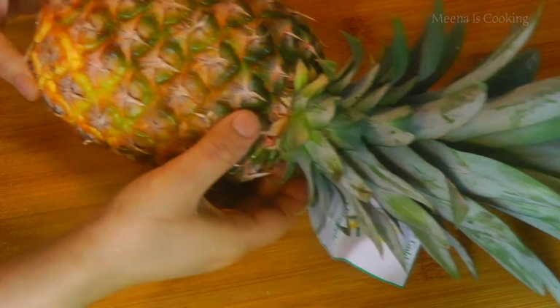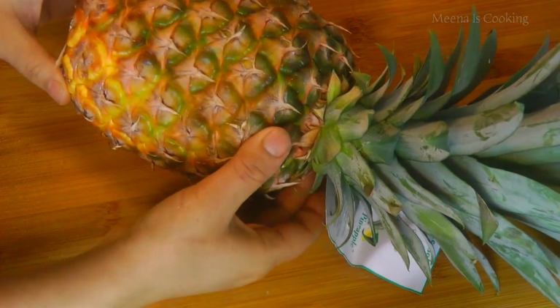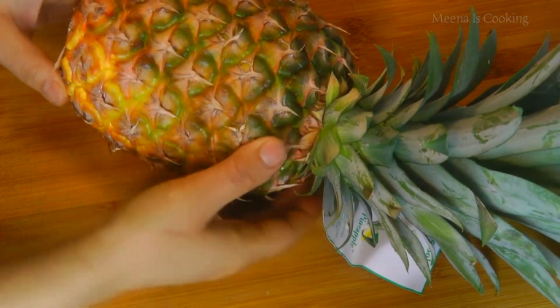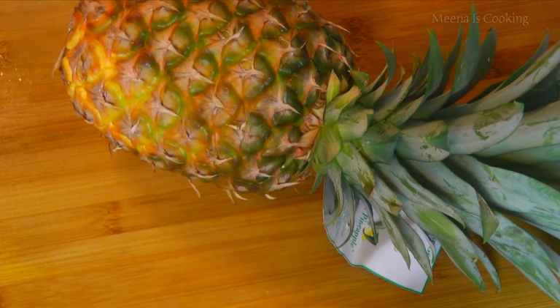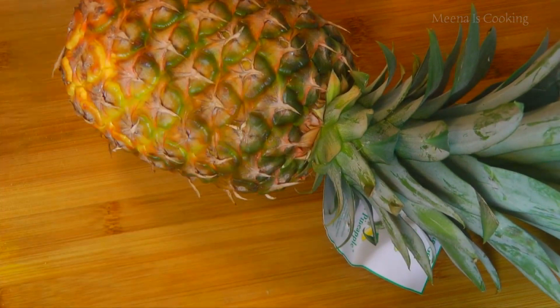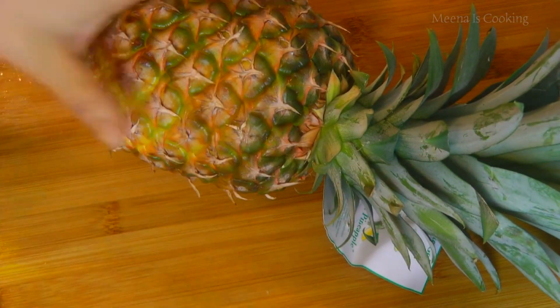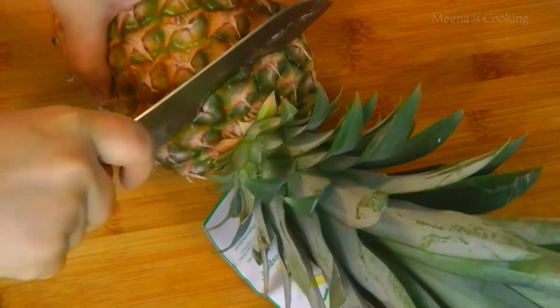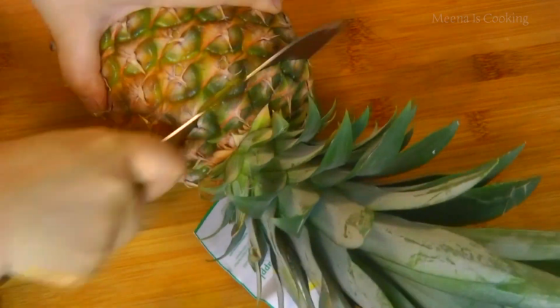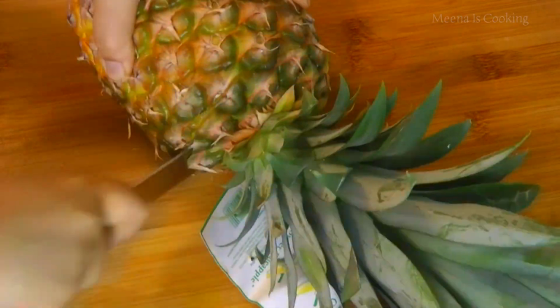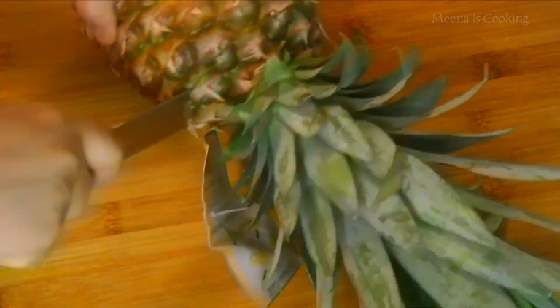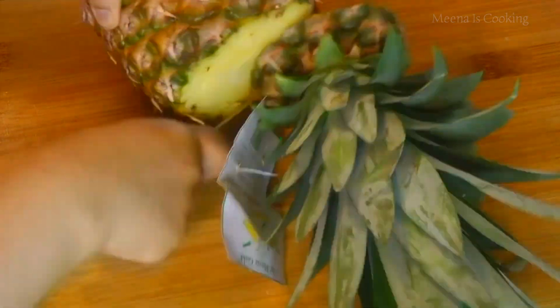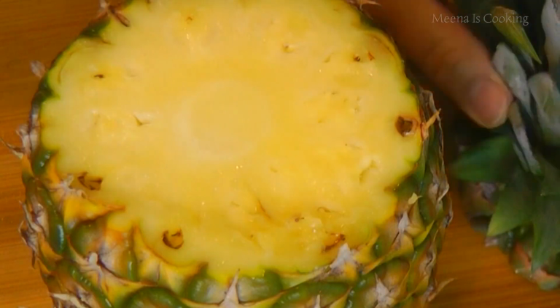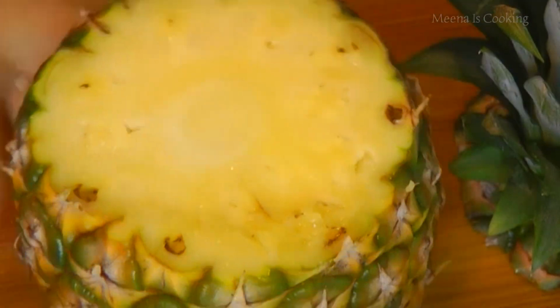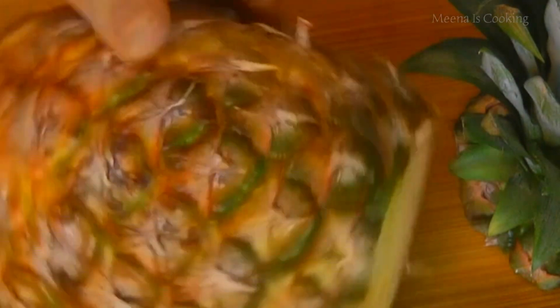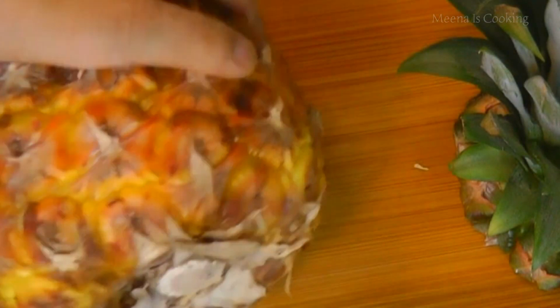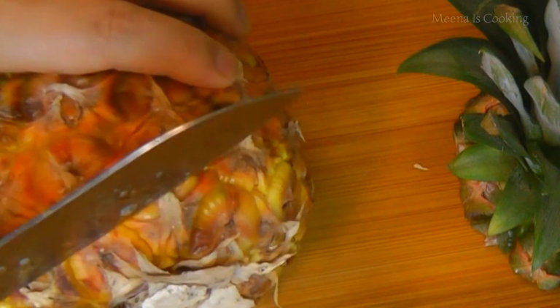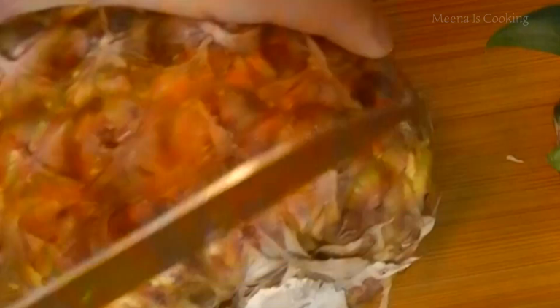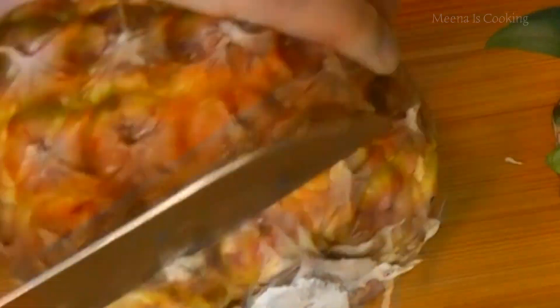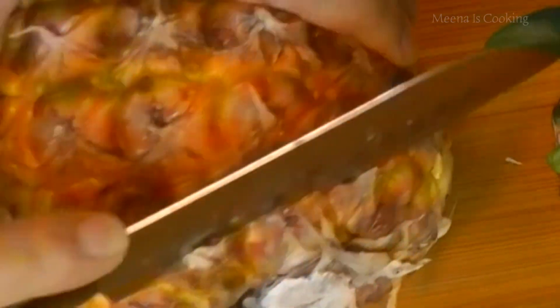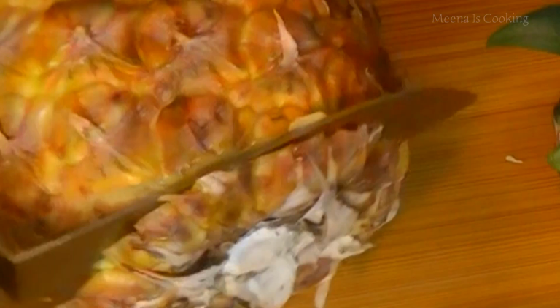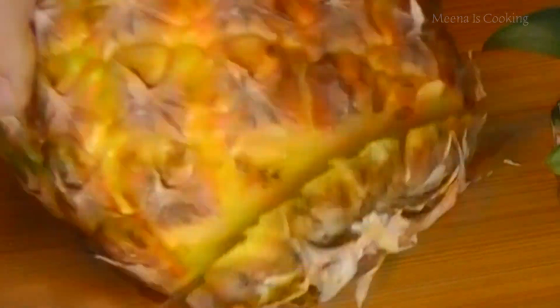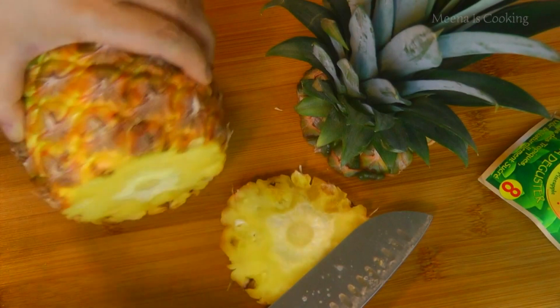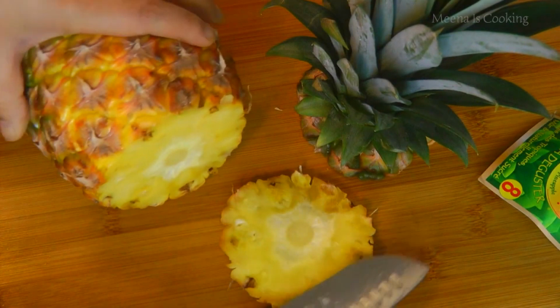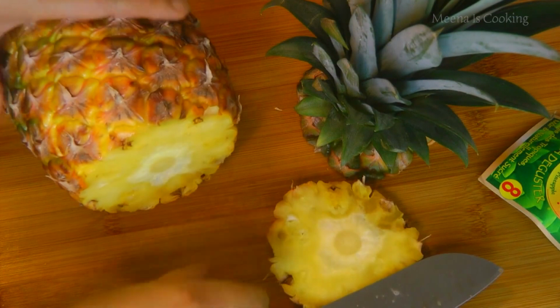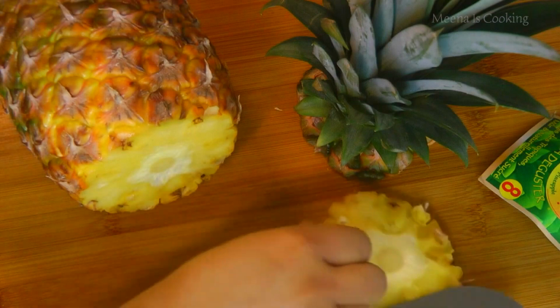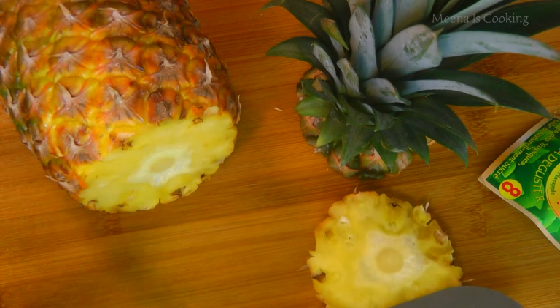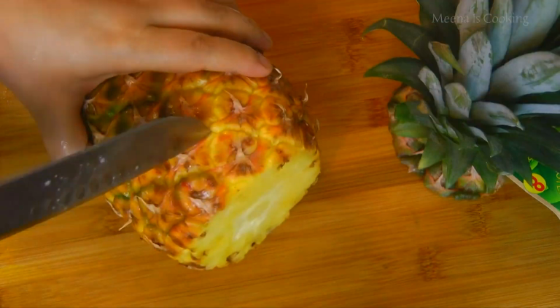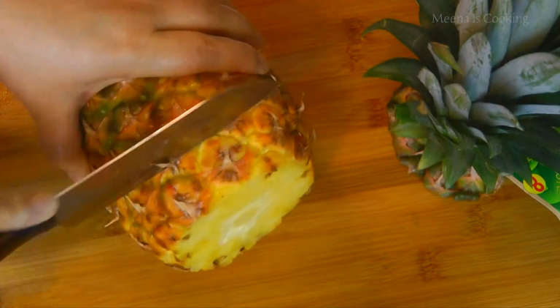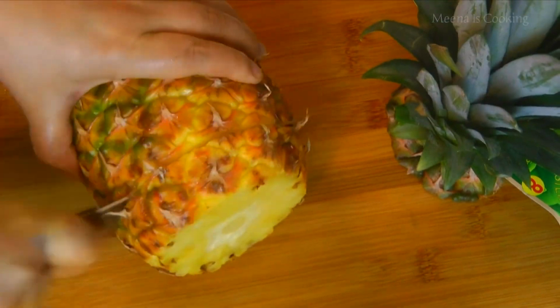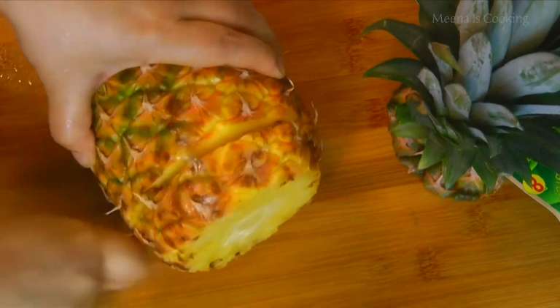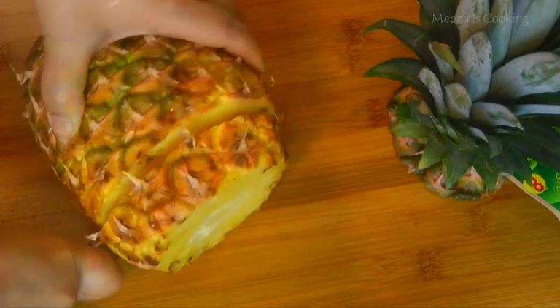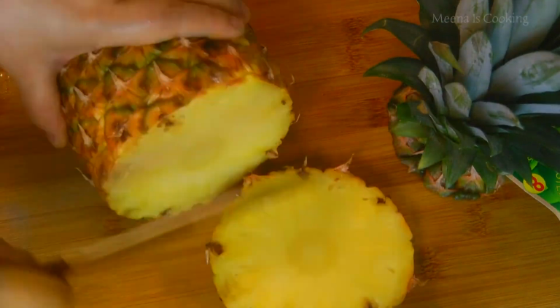I'm taking a clean washed pineapple. First of all, cut its head part and then the bottom part. Now cut it into three to four rings.